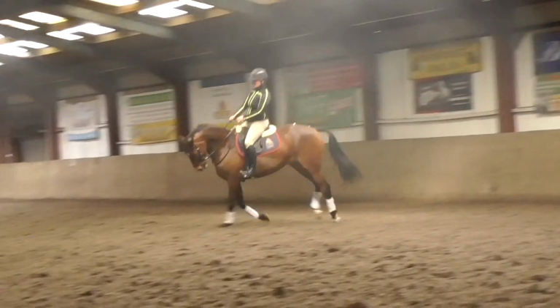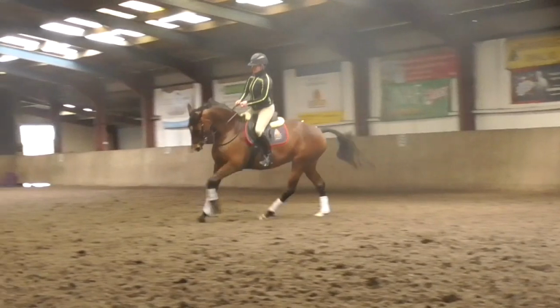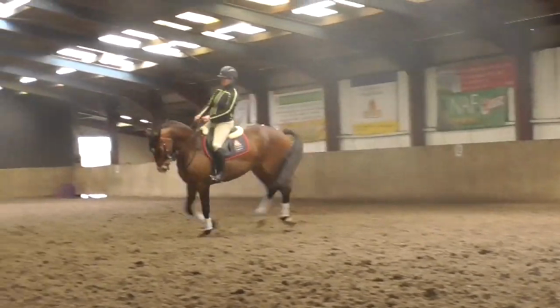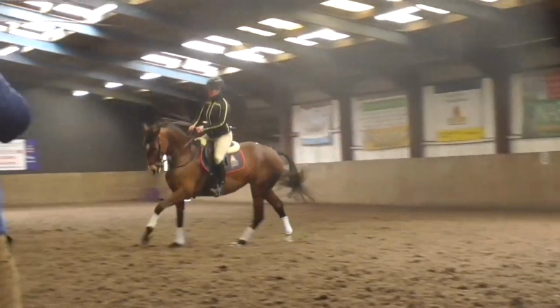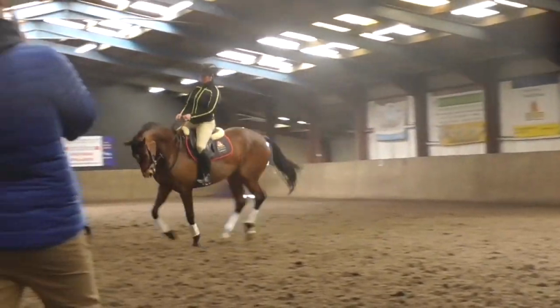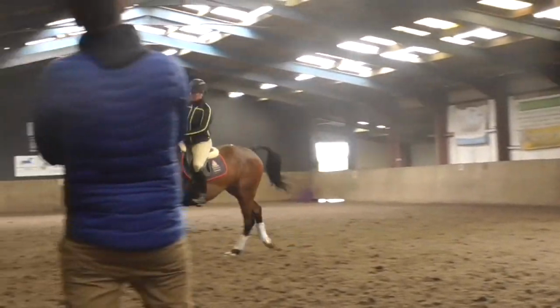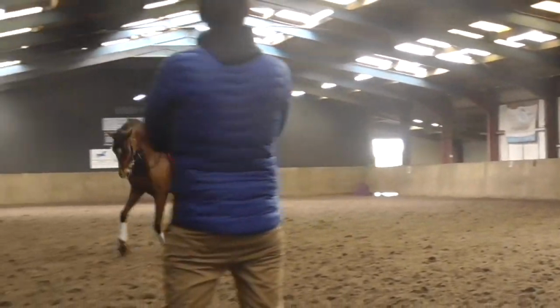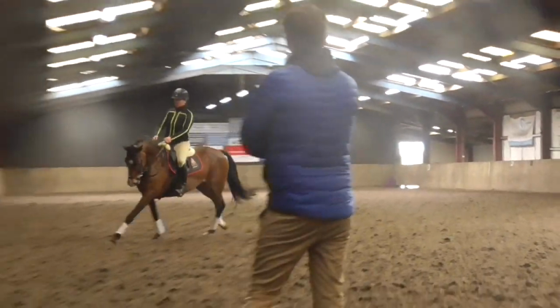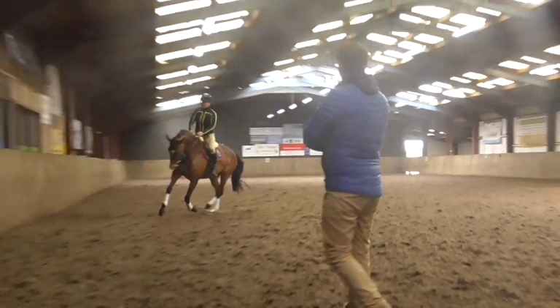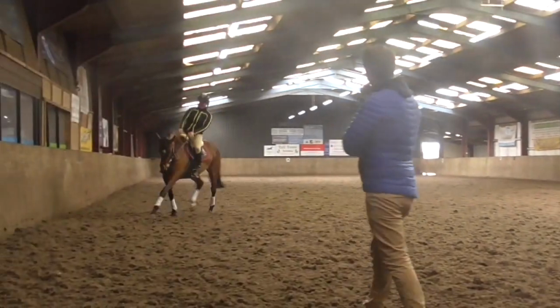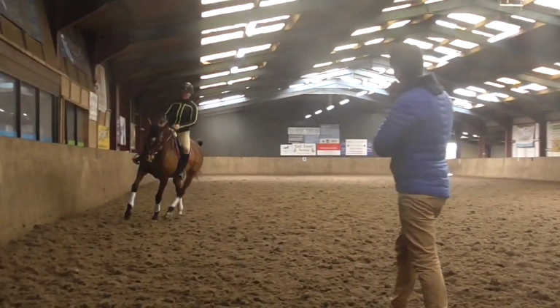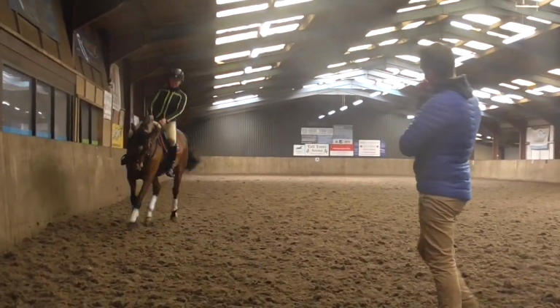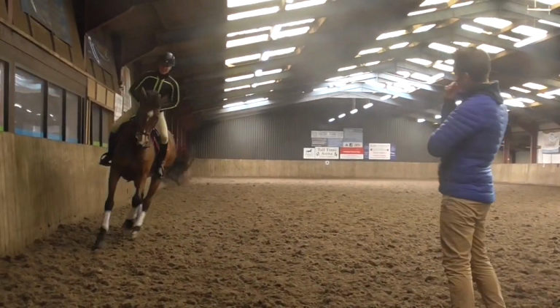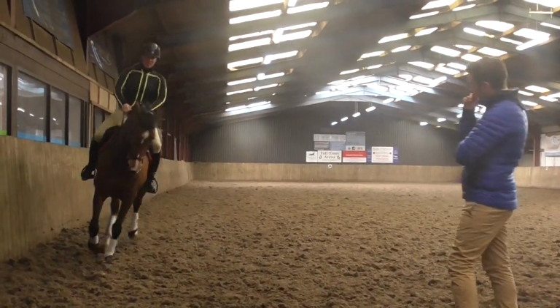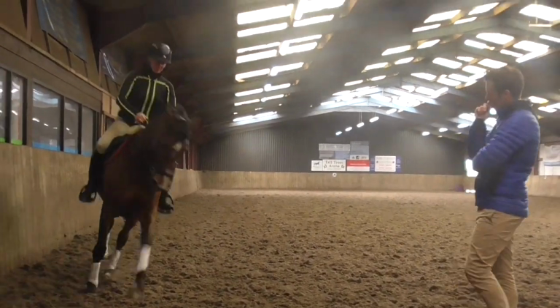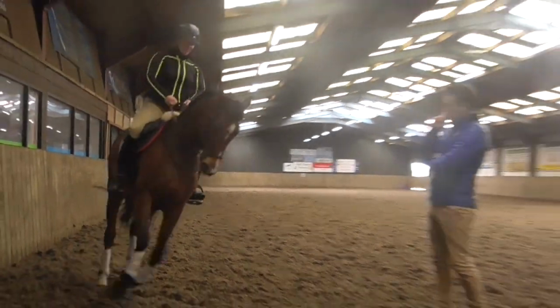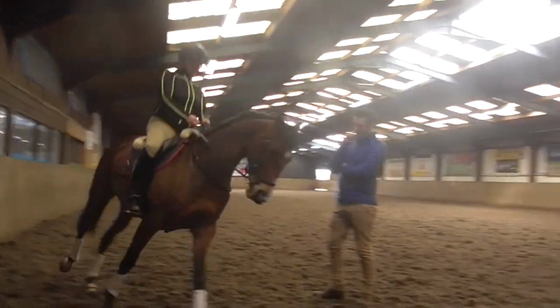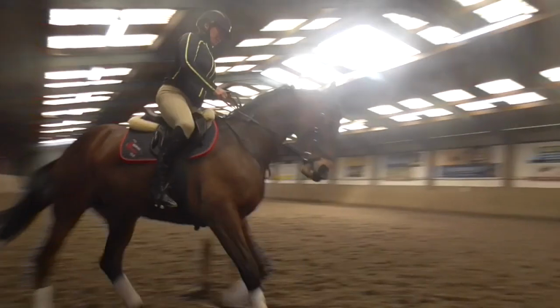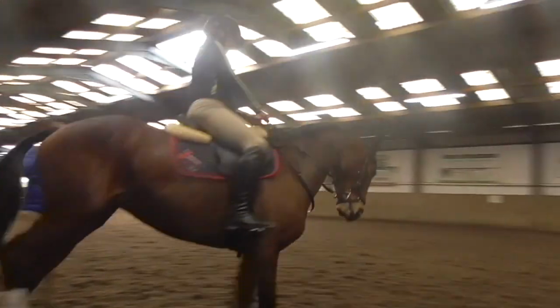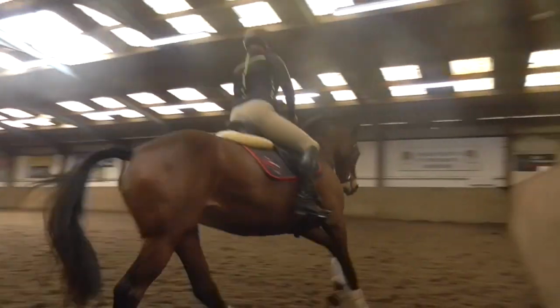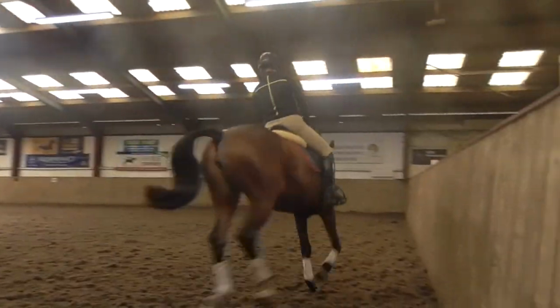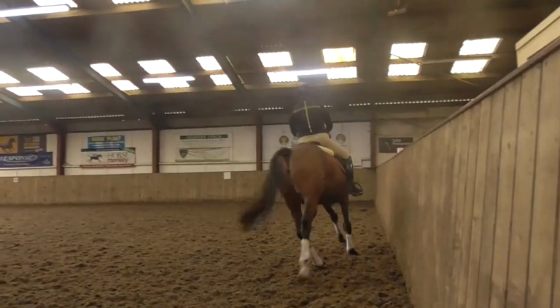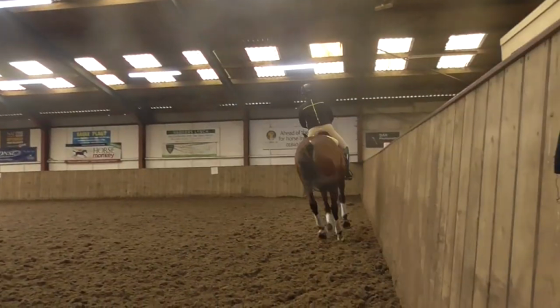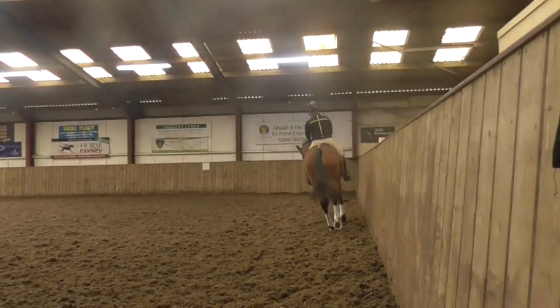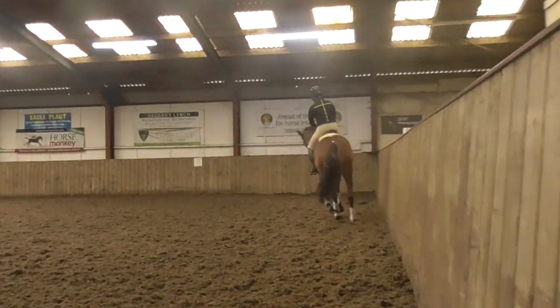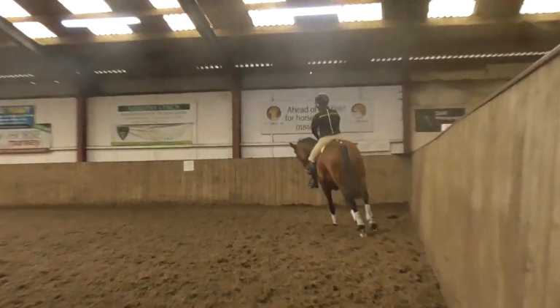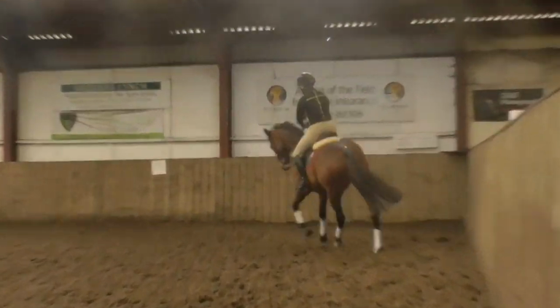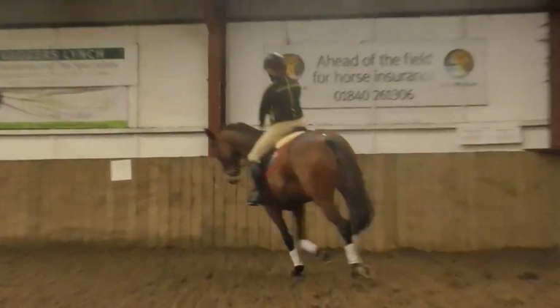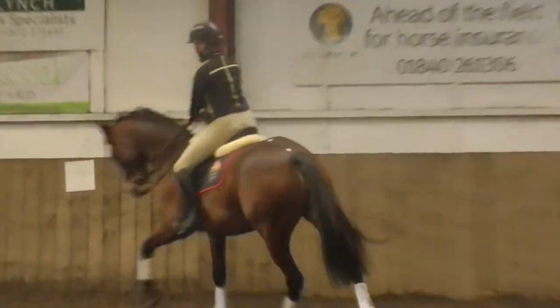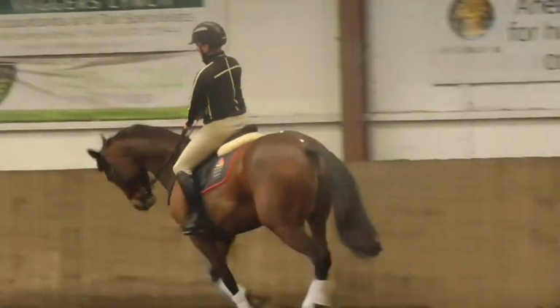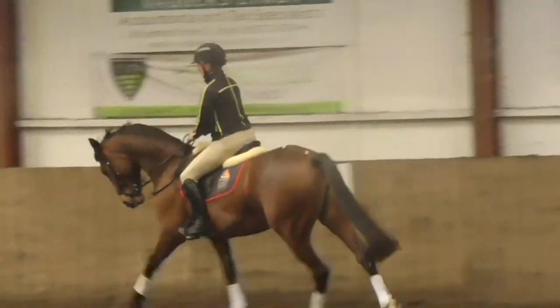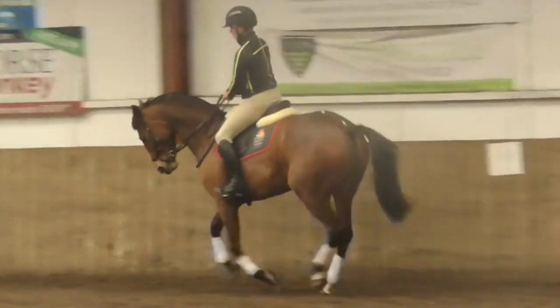Can you feel when that inside front leg's hitting the floor? Yeah. Now, now, now, now, now — and we need to do your half-halts then.